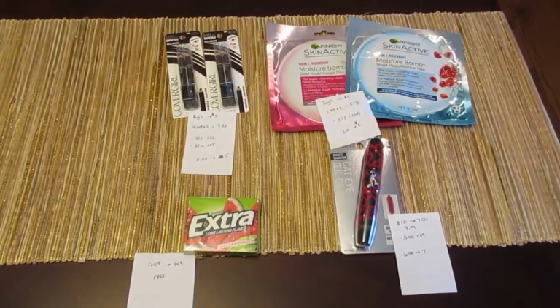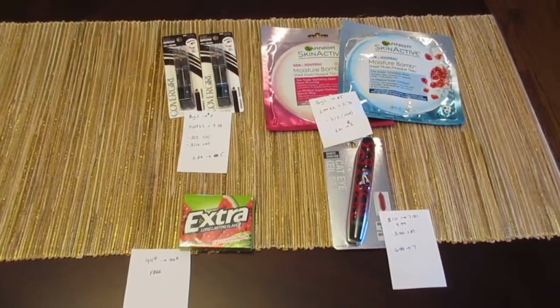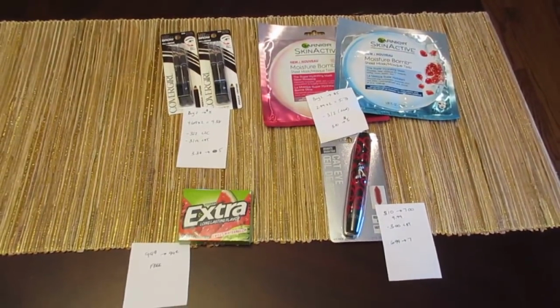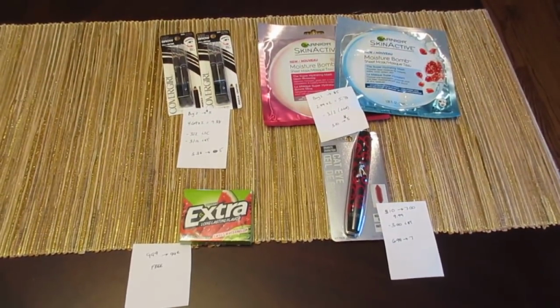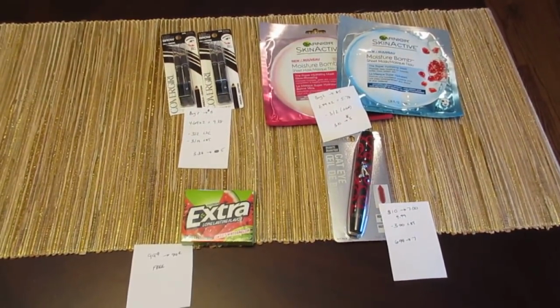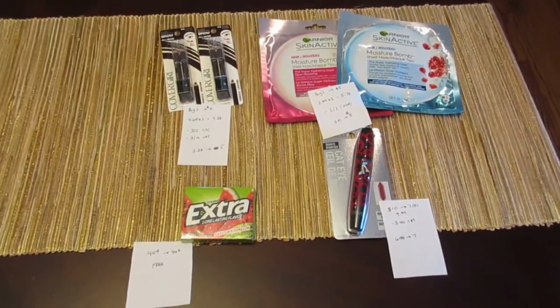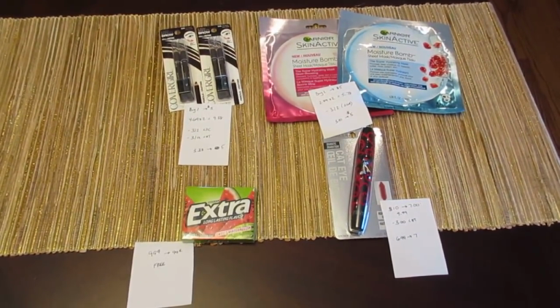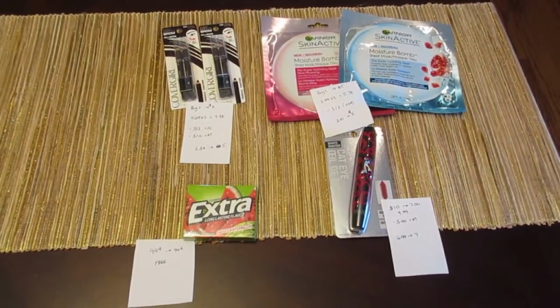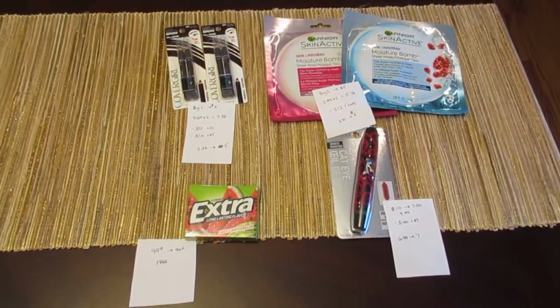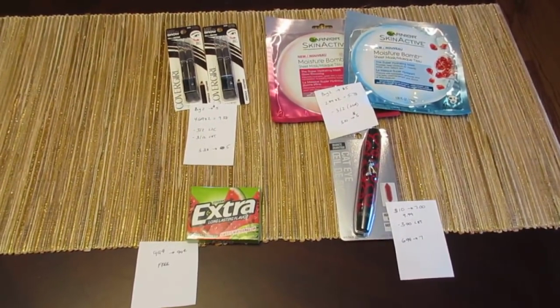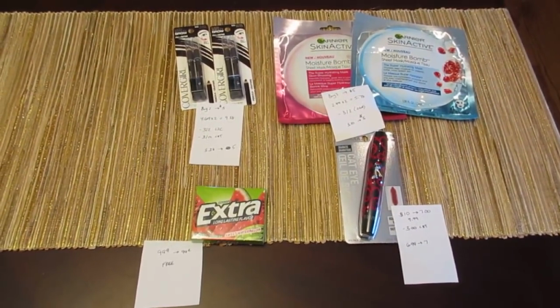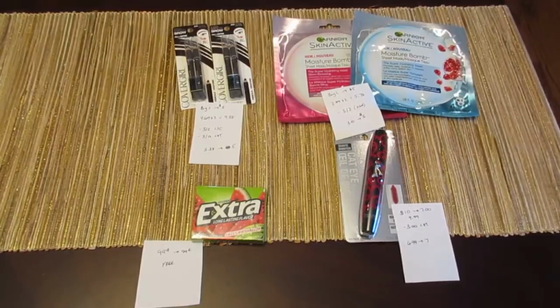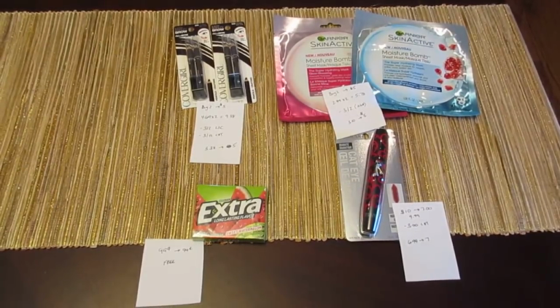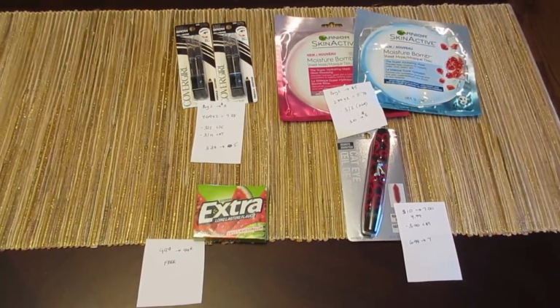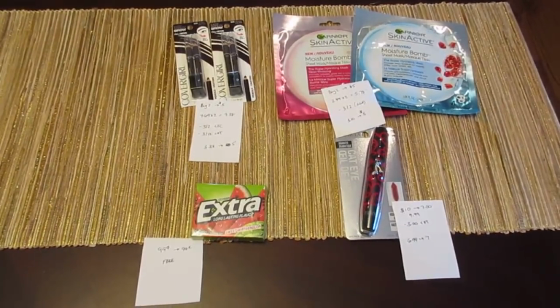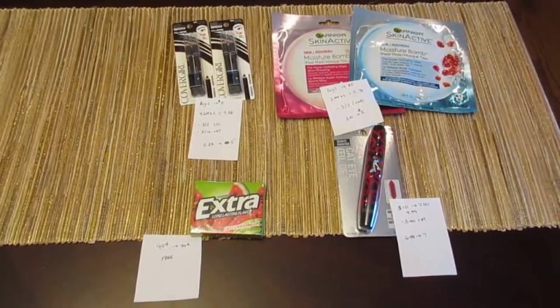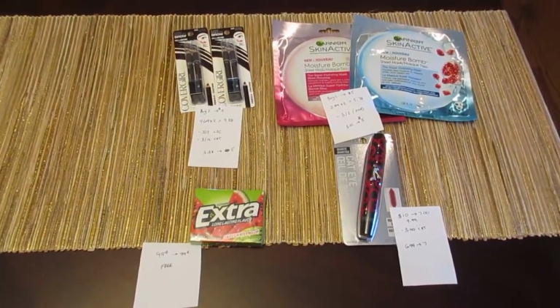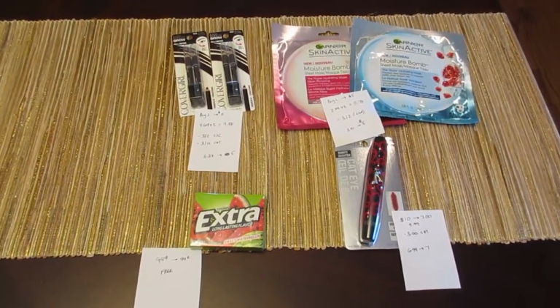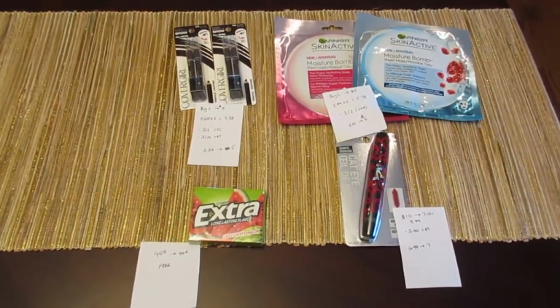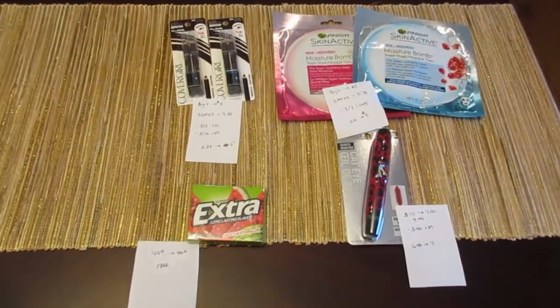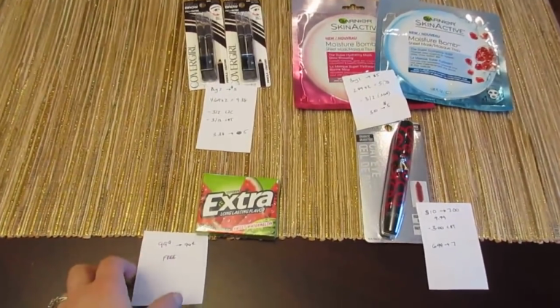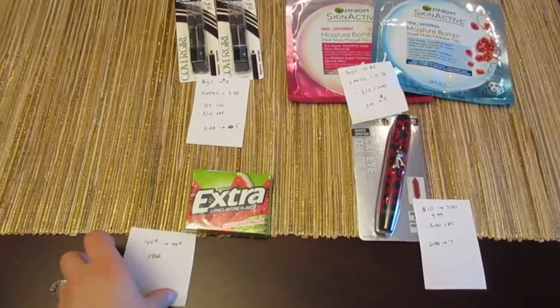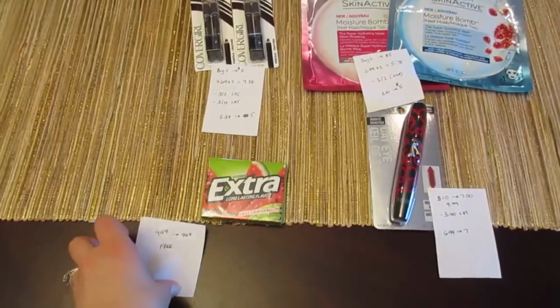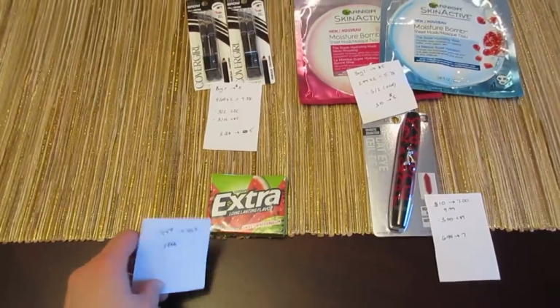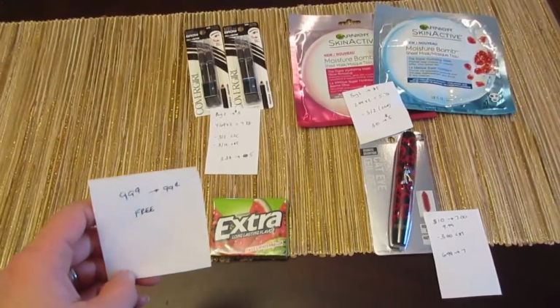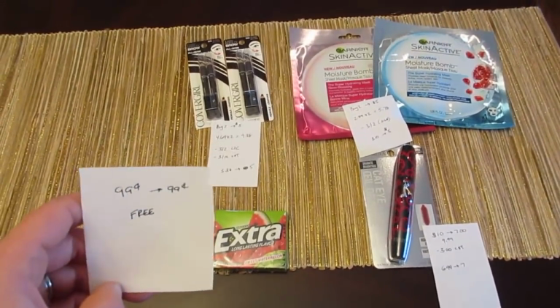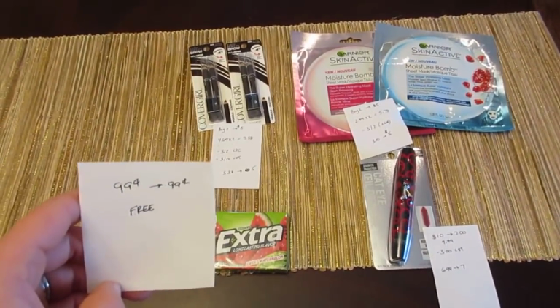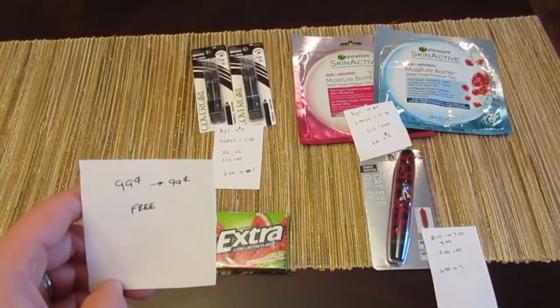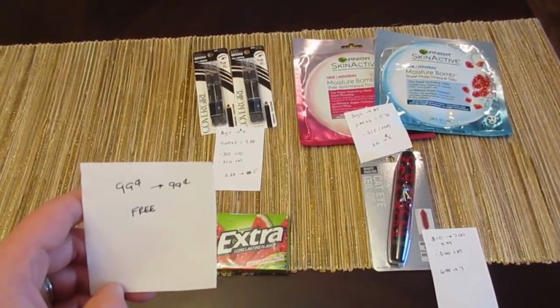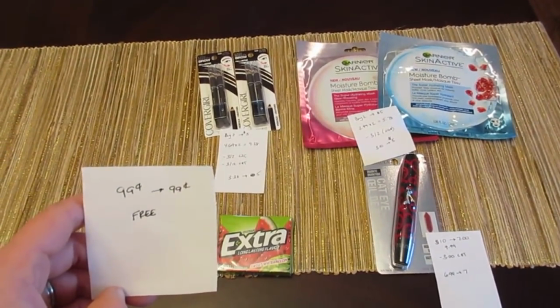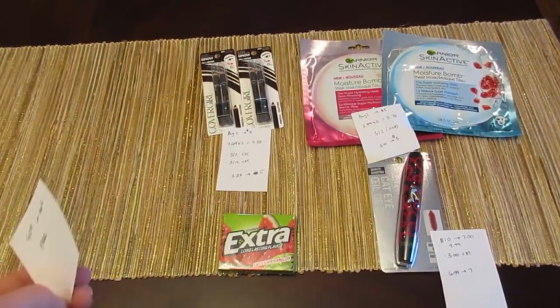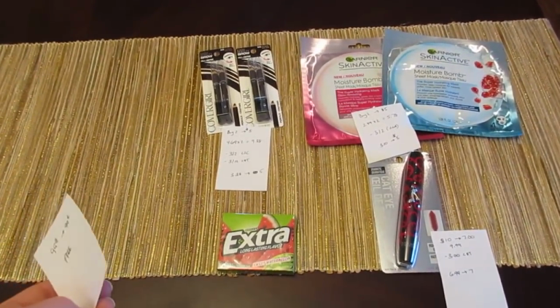Hey guys, it's Lisa and I have the CVS deals for the week of February 18th. I only did a couple deals, but these are freebies or money makers. The first deal is on the Extra Gum. It's 99 cents, and you get 99 cents back, so it's a freebie.